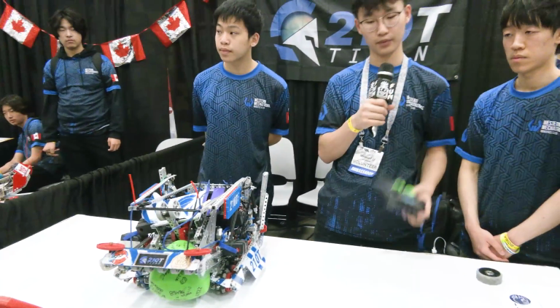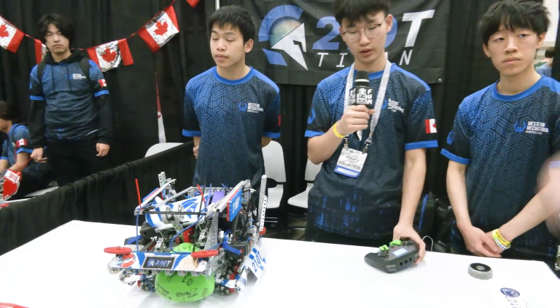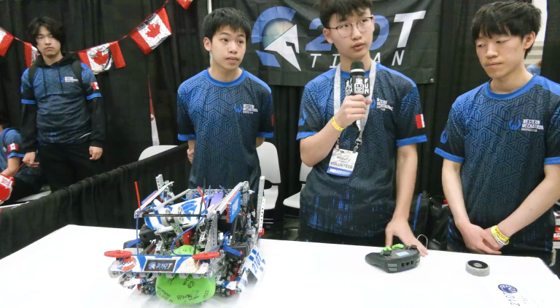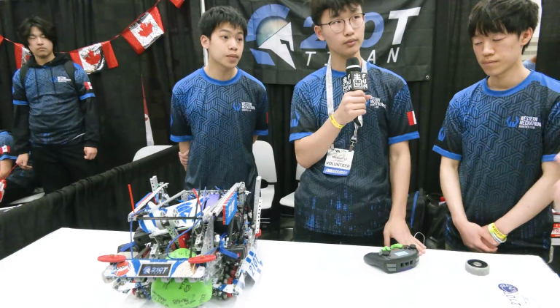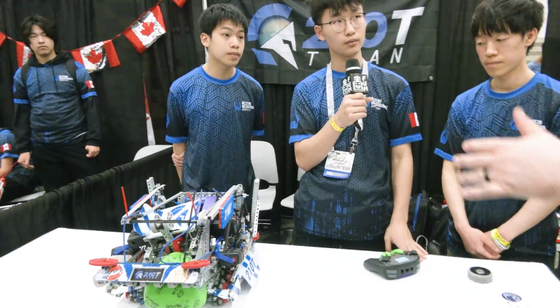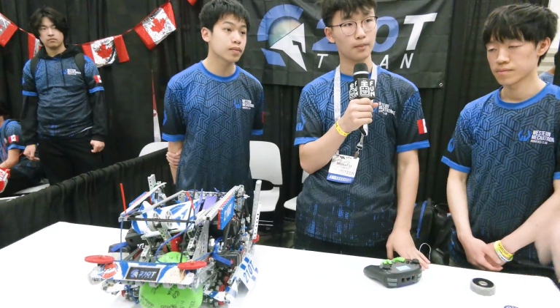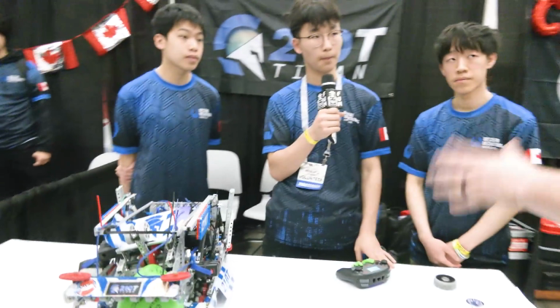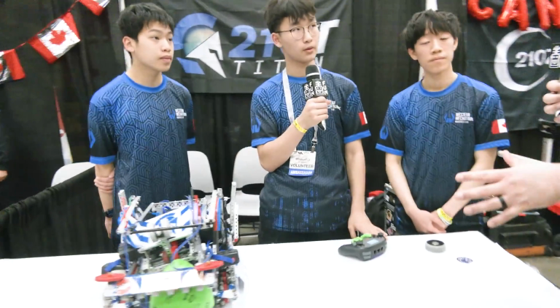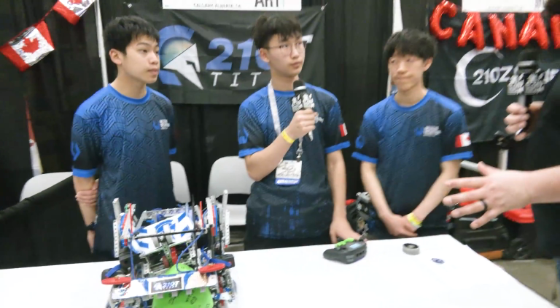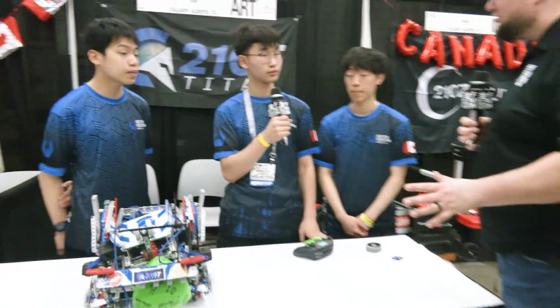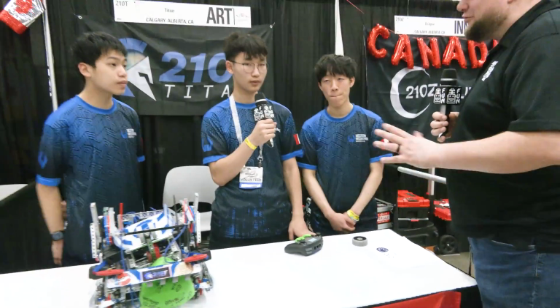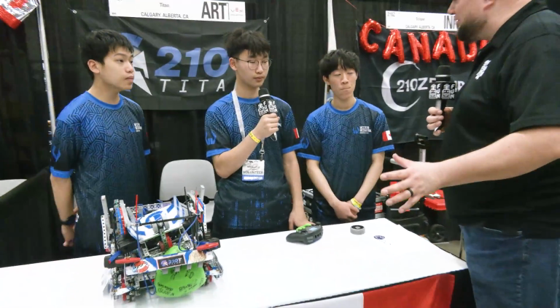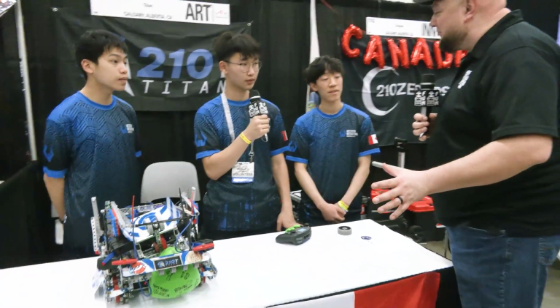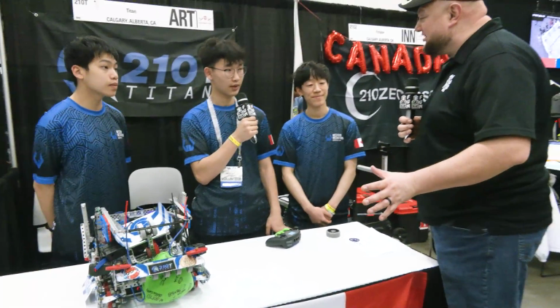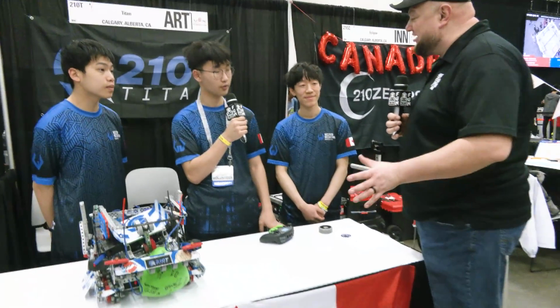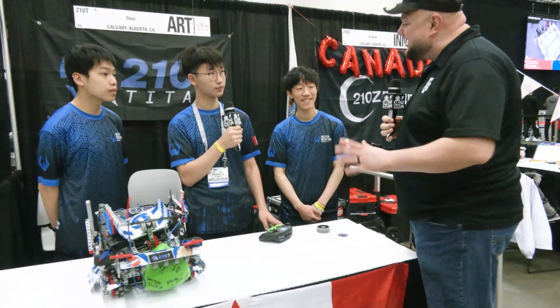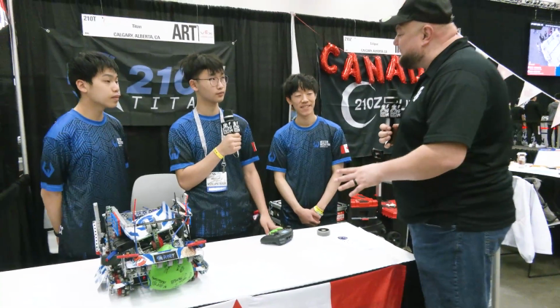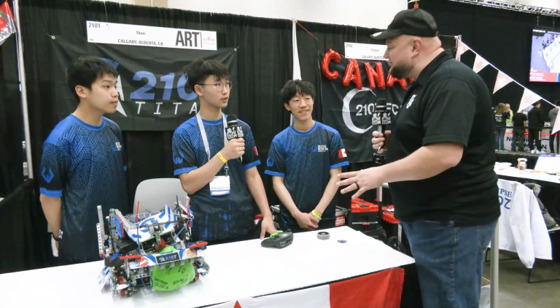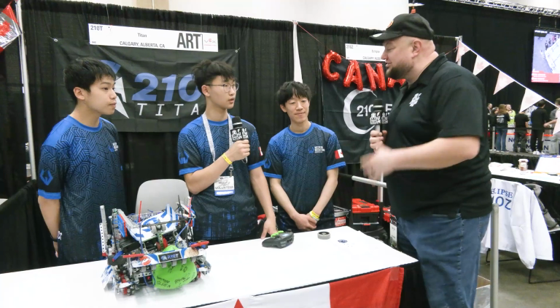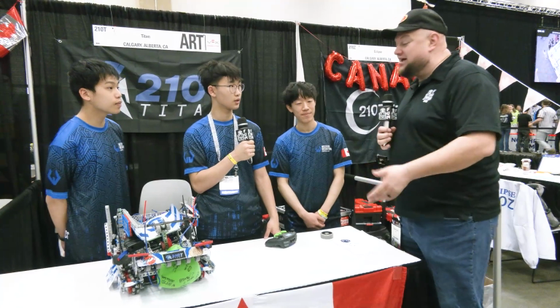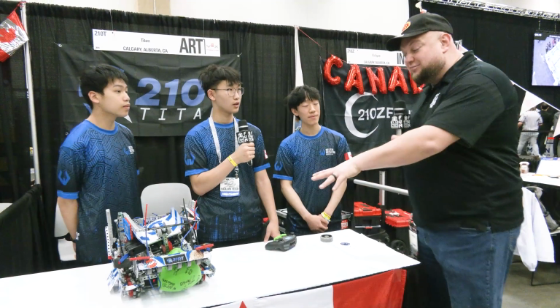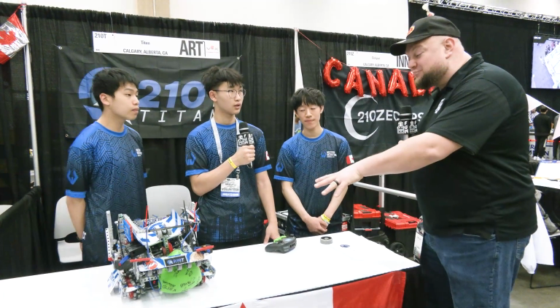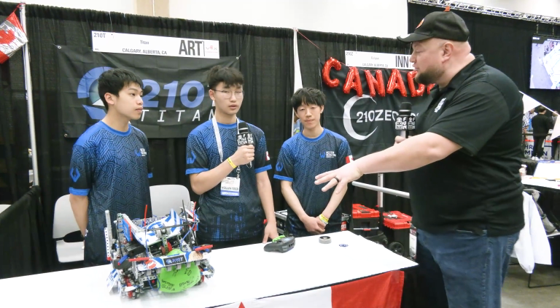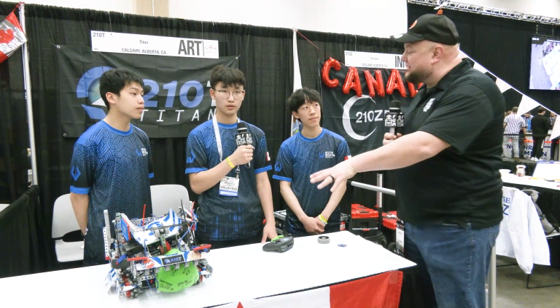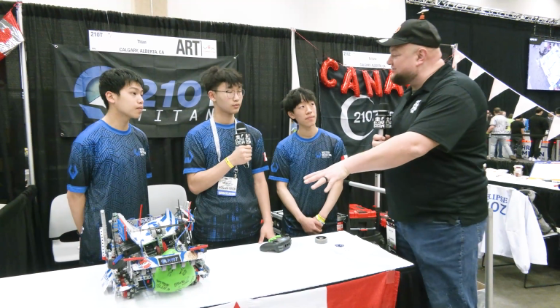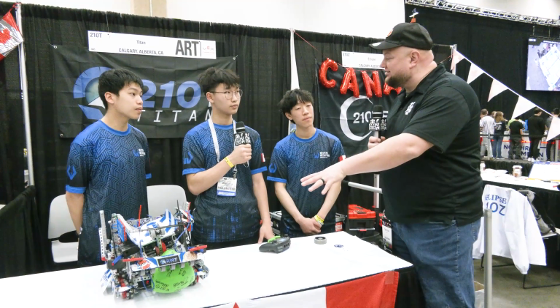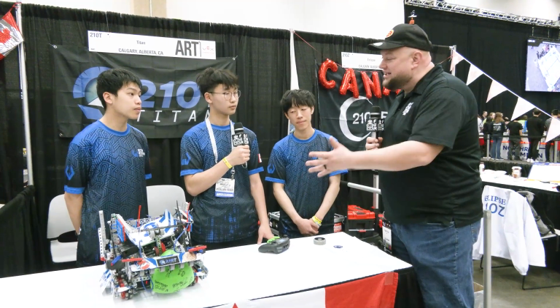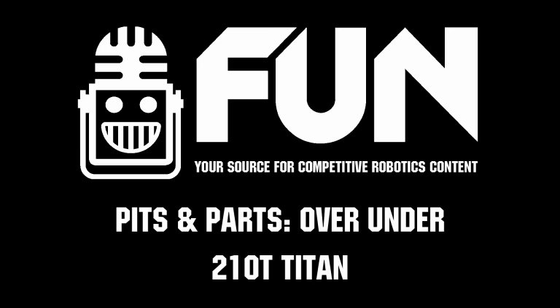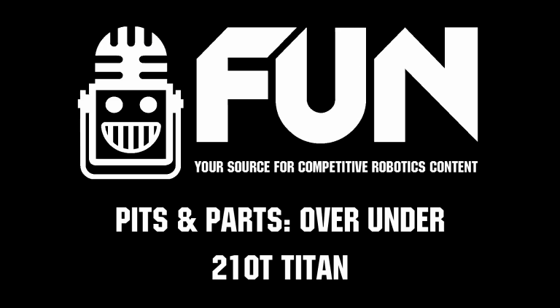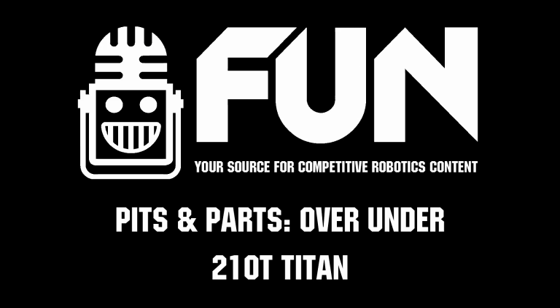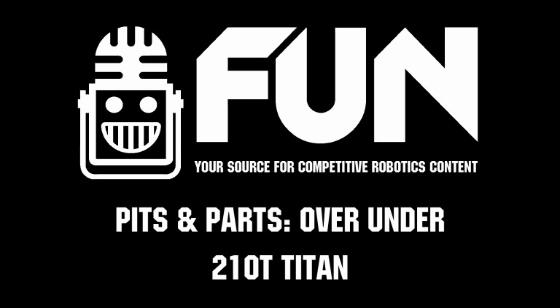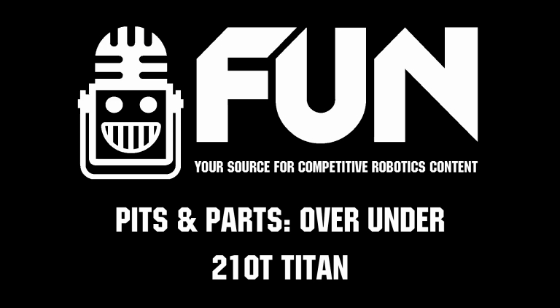Very intuitive design overall. 210T, congratulations on a great run here so far - we're rooting for you and hopefully big things coming out in your division. Good luck, thanks for telling us more about your robot. There are a lot of great things for teams to learn and we can't wait to see how you do here at Vex Worlds. Thanks a lot.